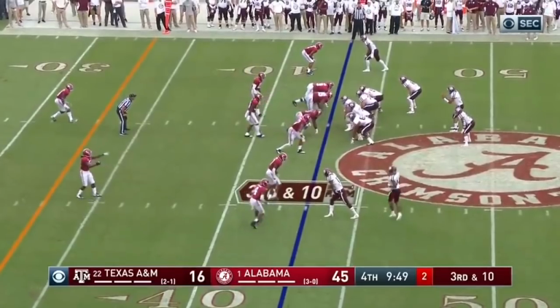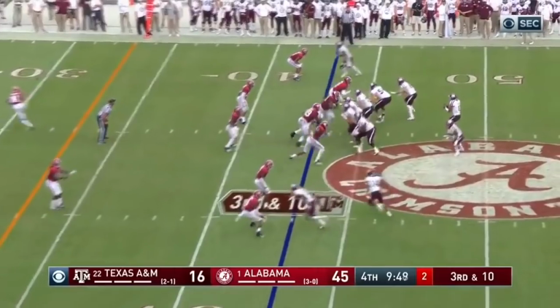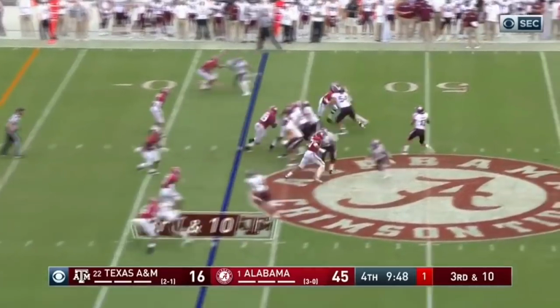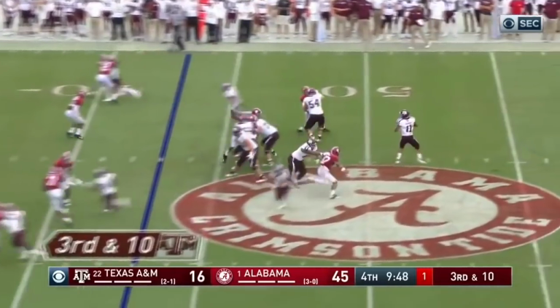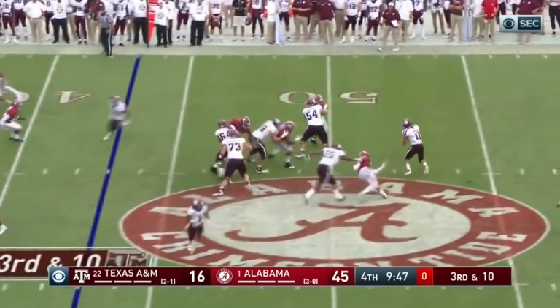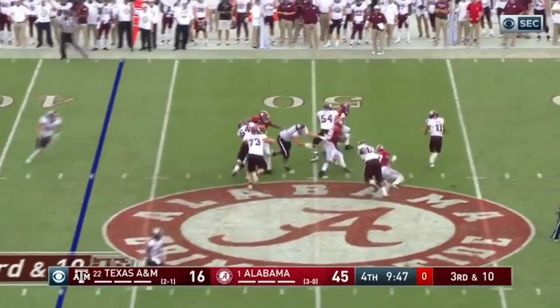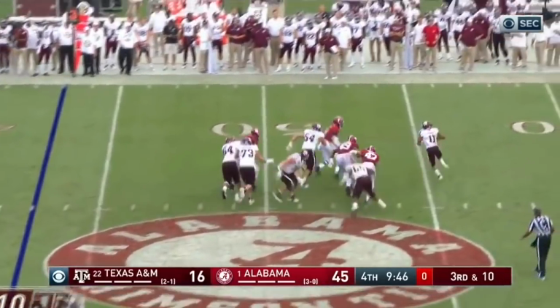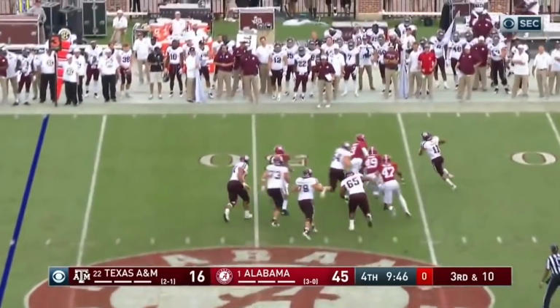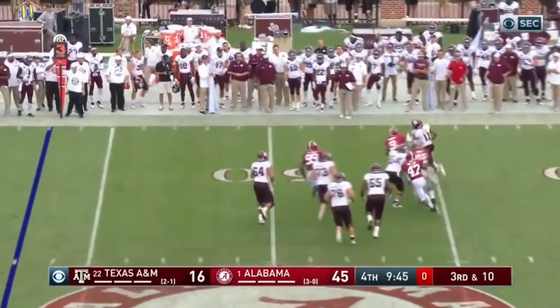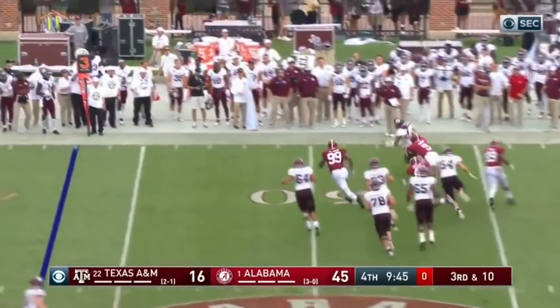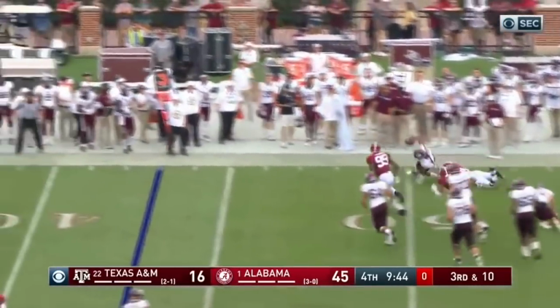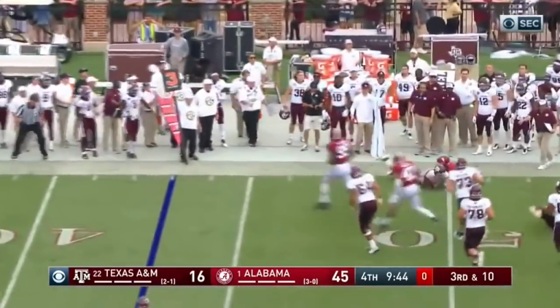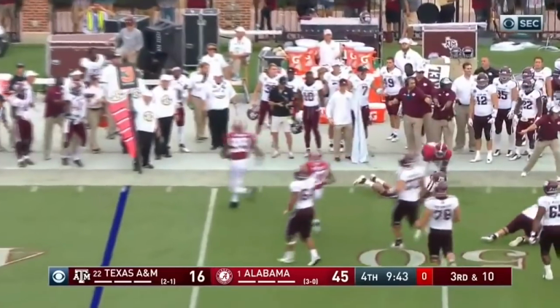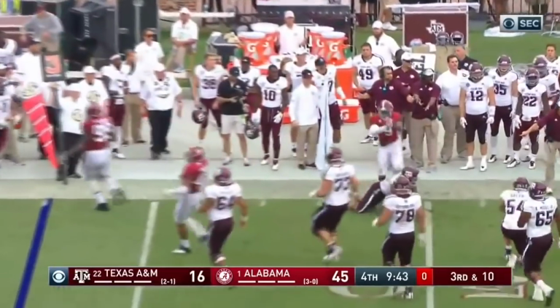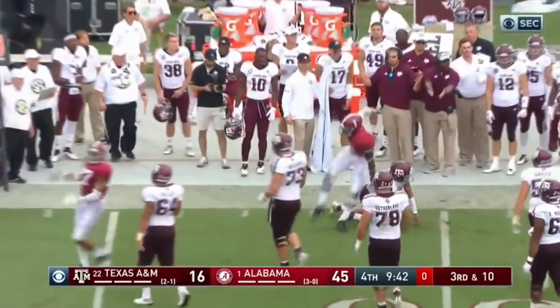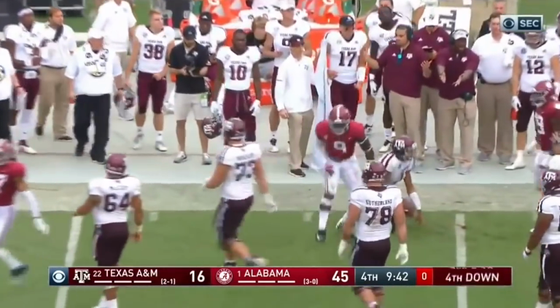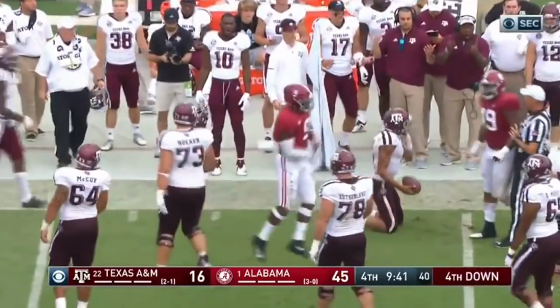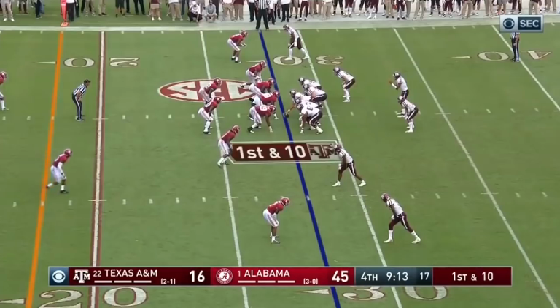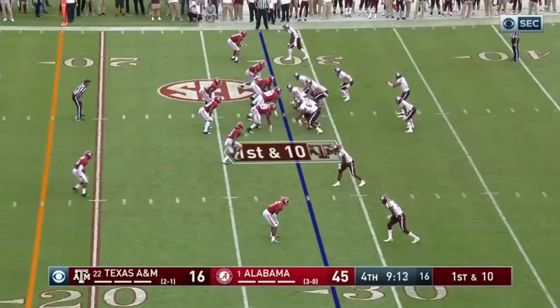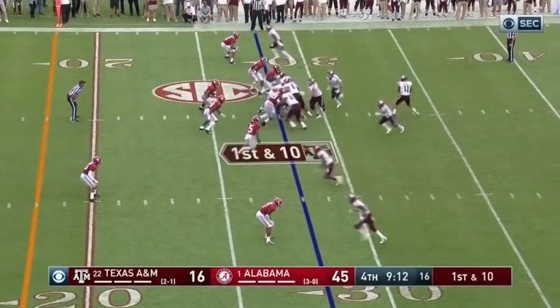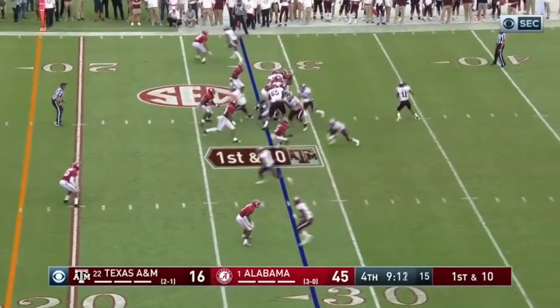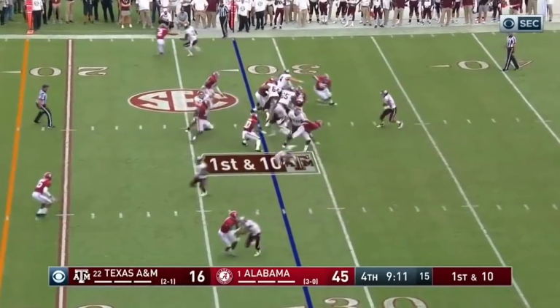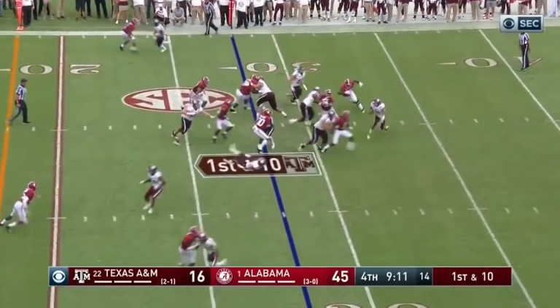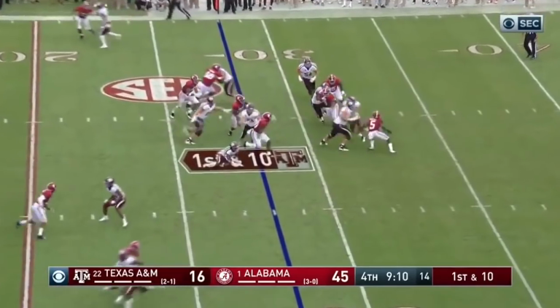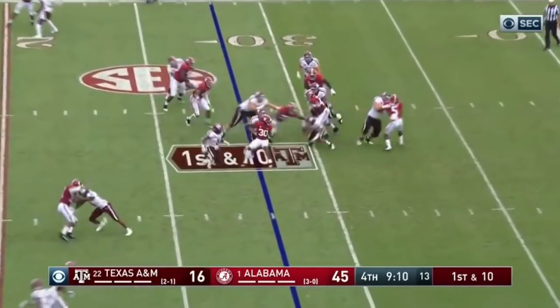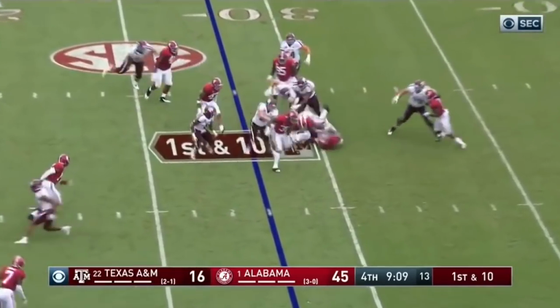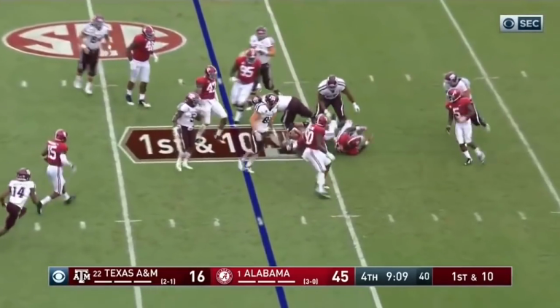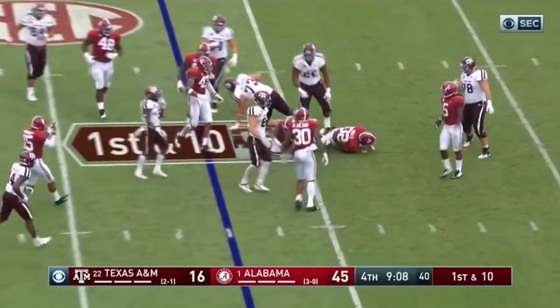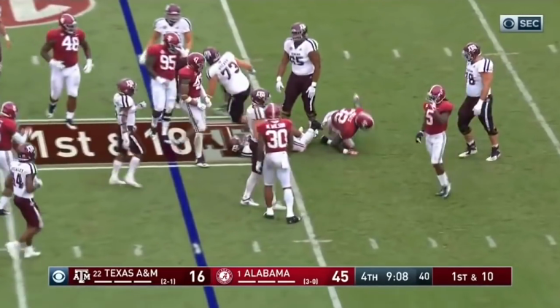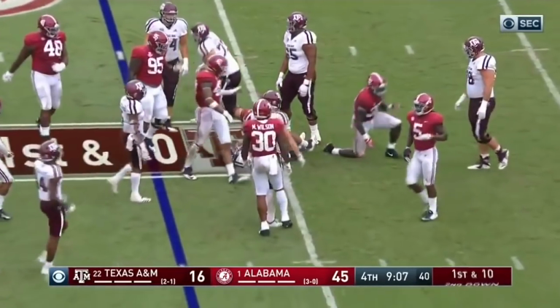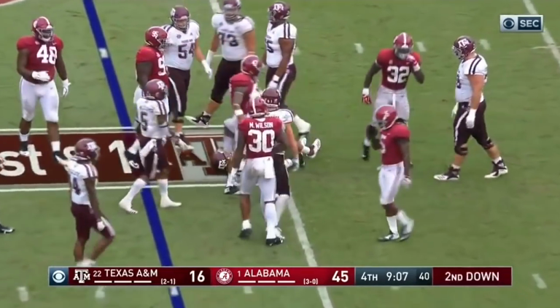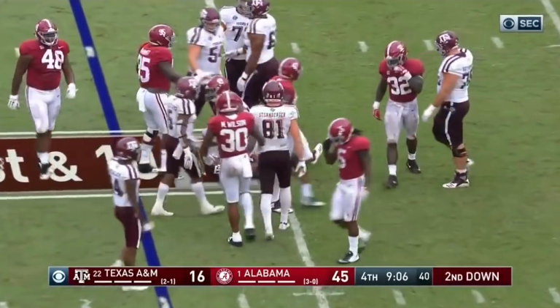Third and ten. Mond is flushed out of the pocket, and that's going to be a horse collar I think. Mond is going to lose a yard. And Moses drops him.